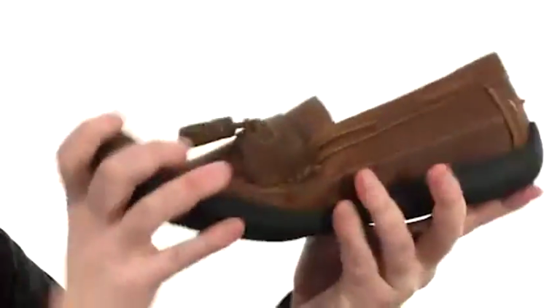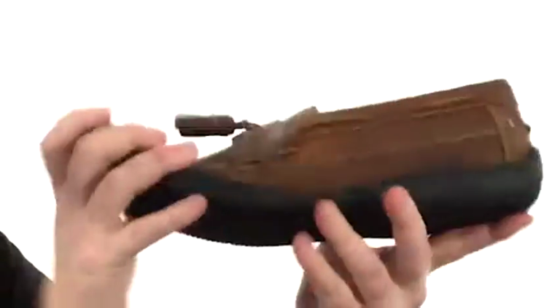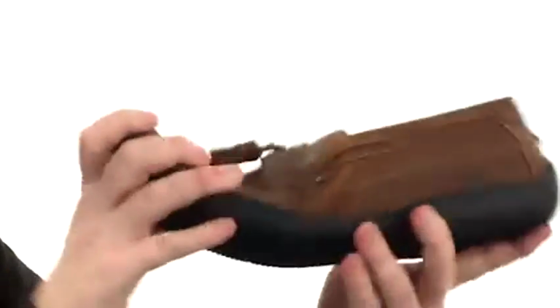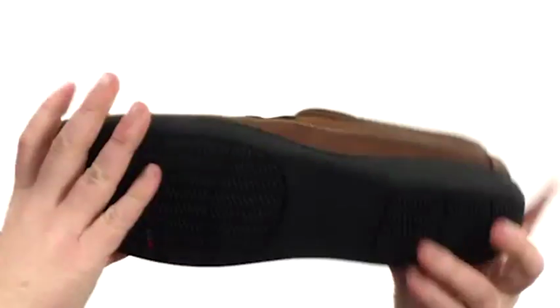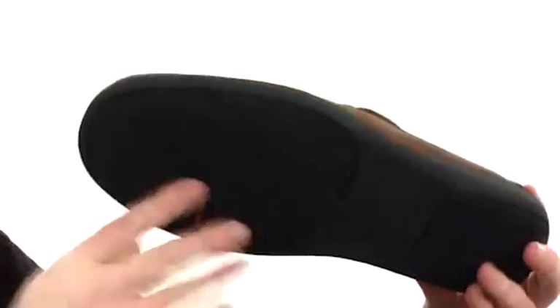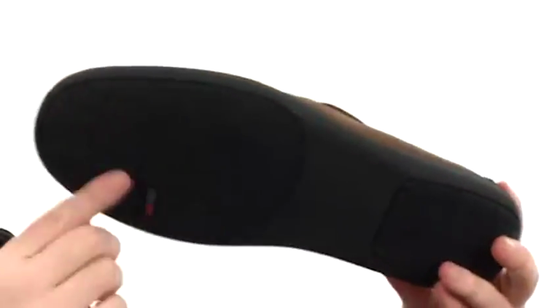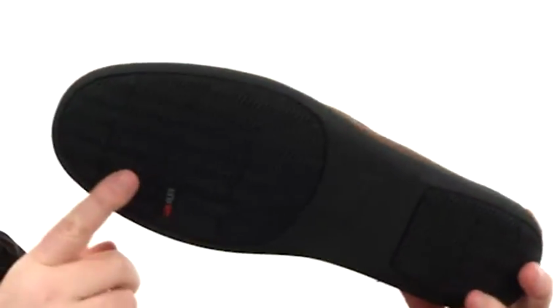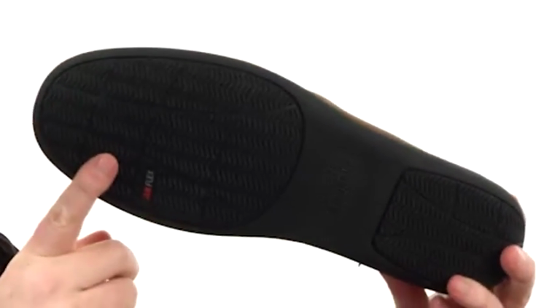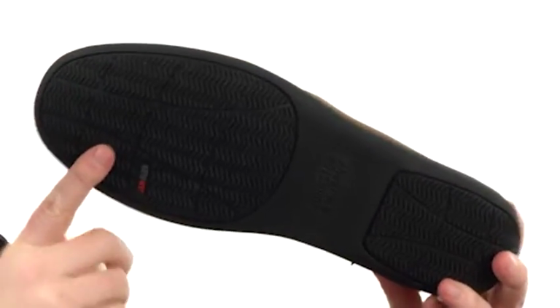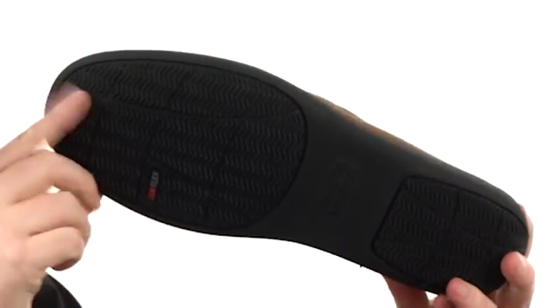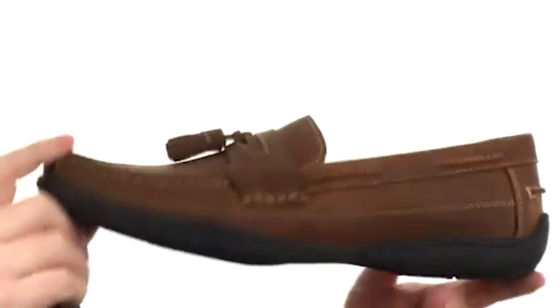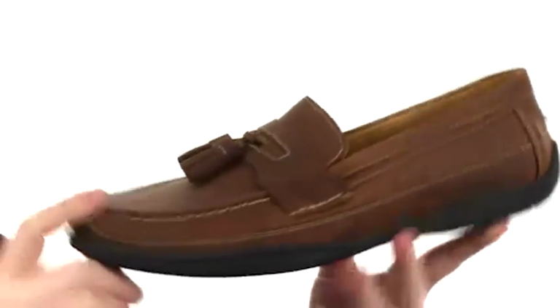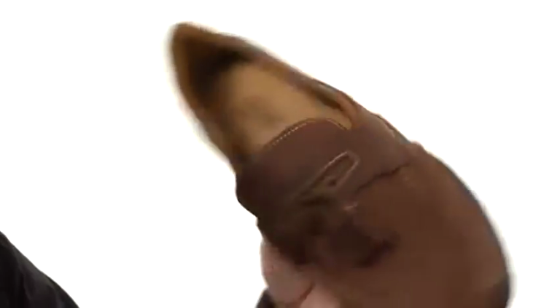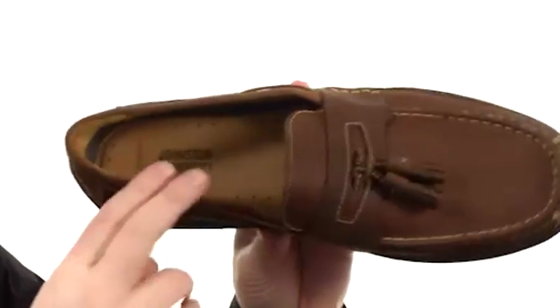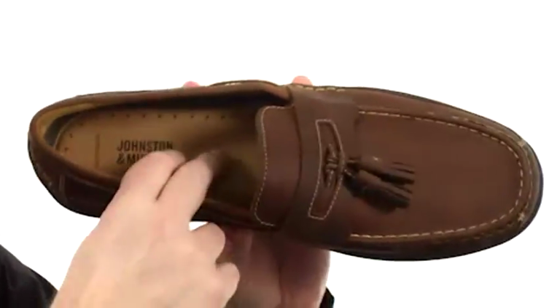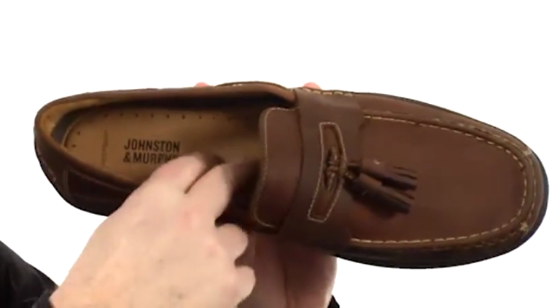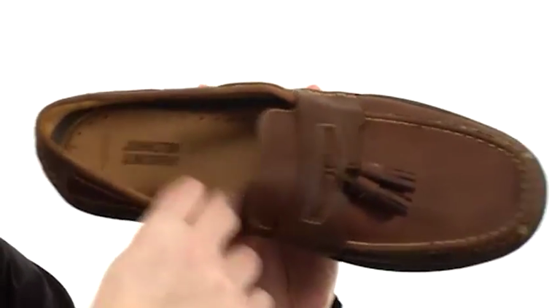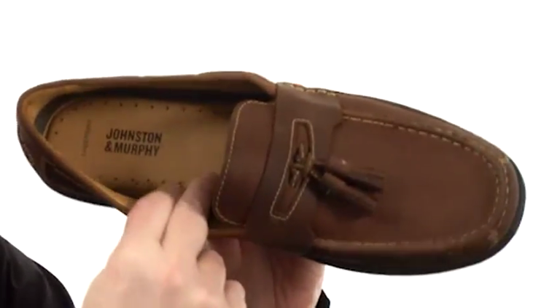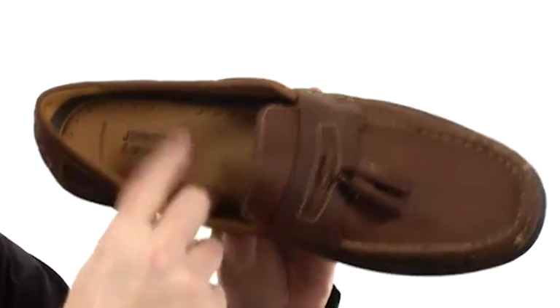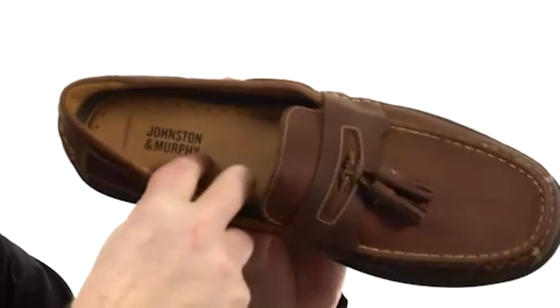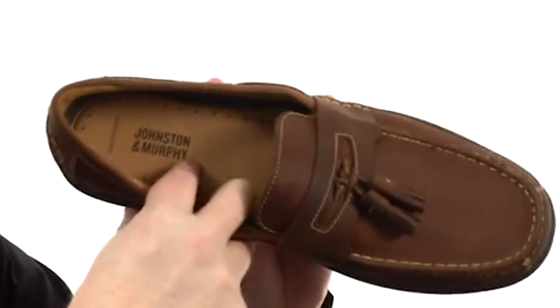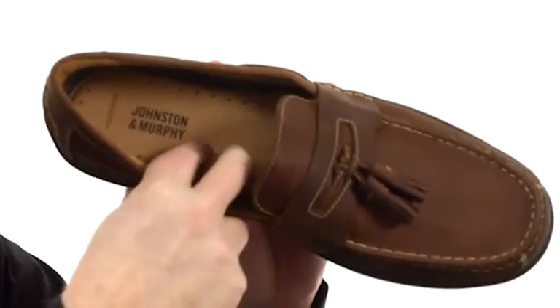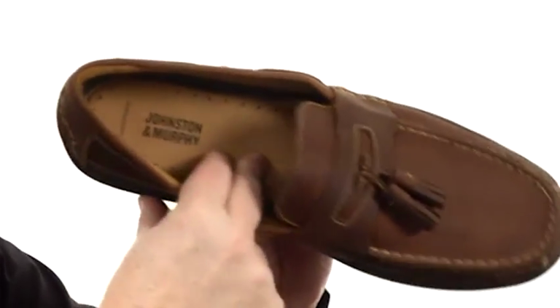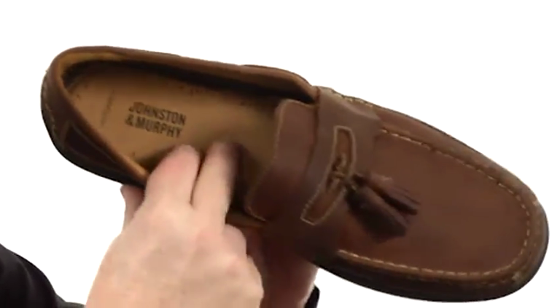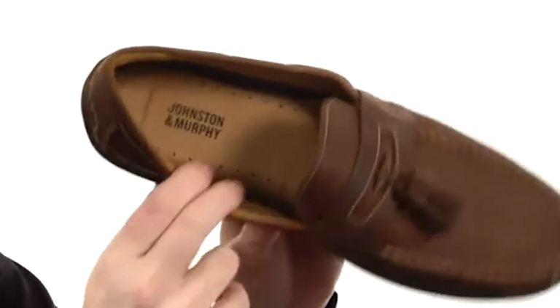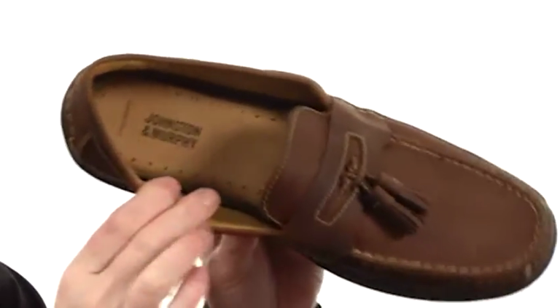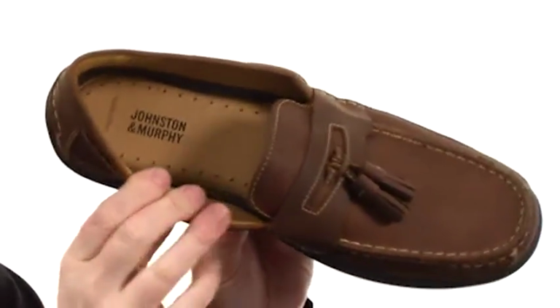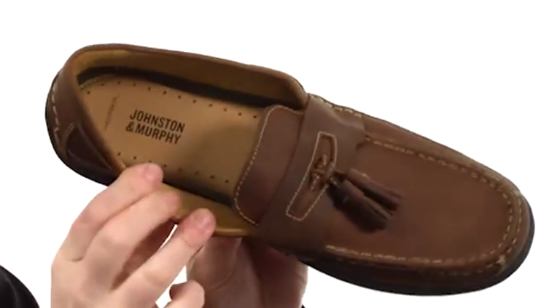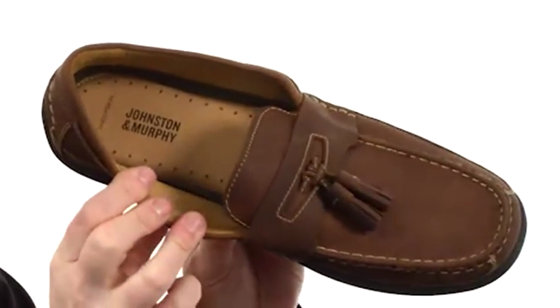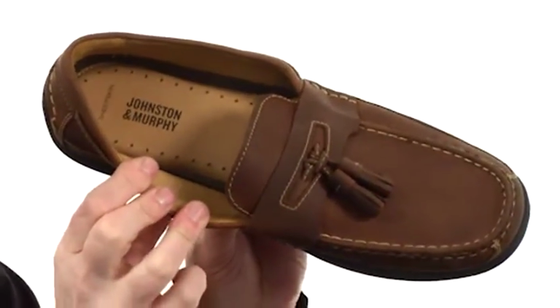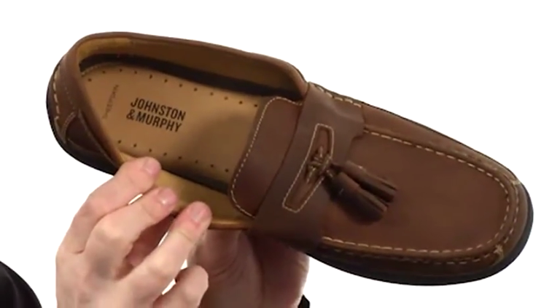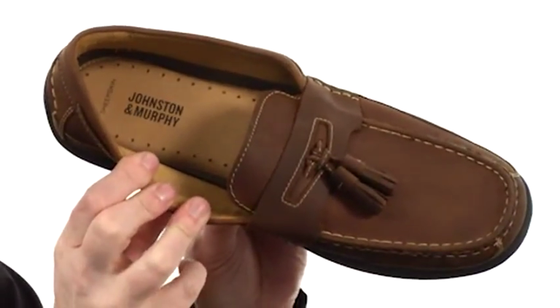It's got a very flexible design with that rugged rubber down here on the outsole. On the interior, super soft sheepskin lining with a foam cushioned footbed, just making sure you stay comfortable all day long.